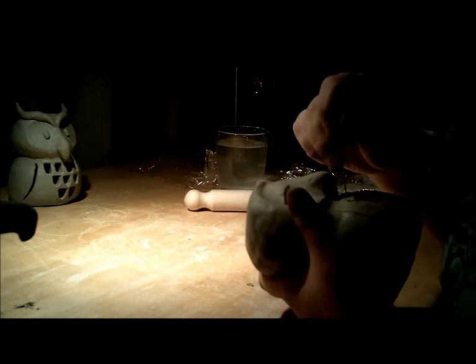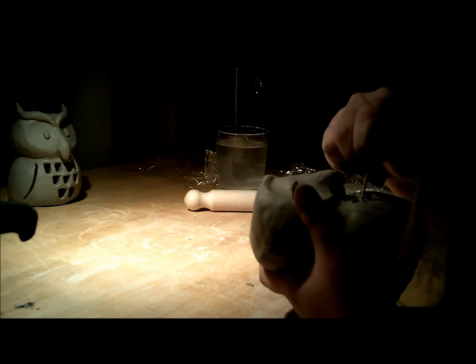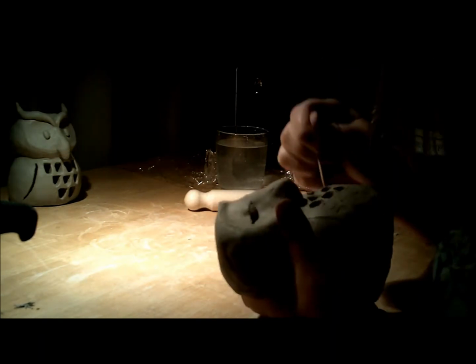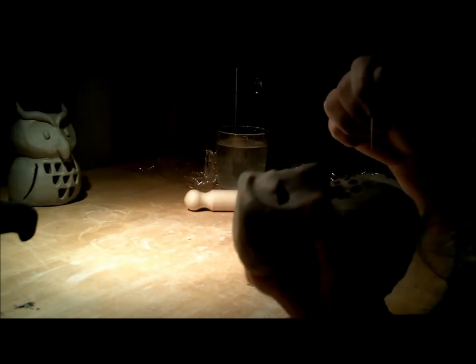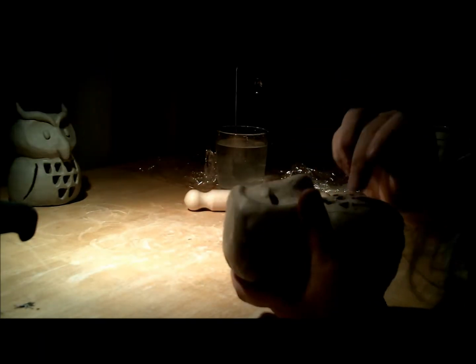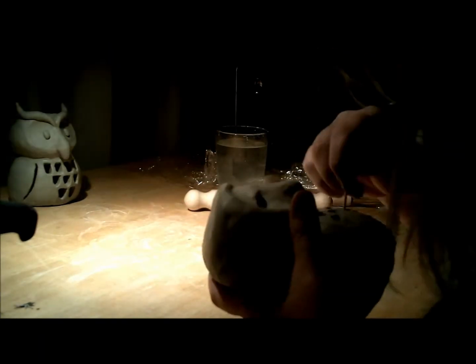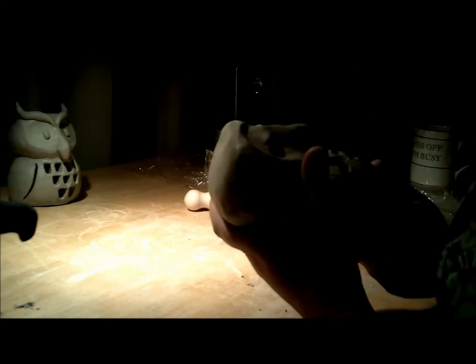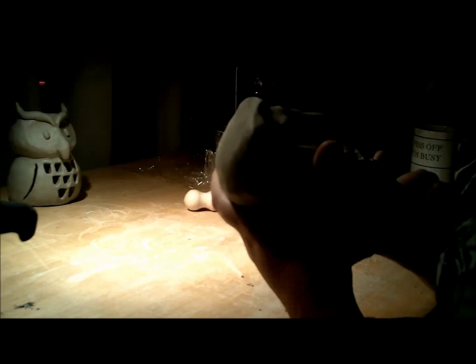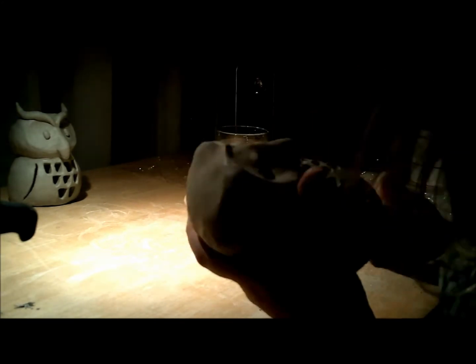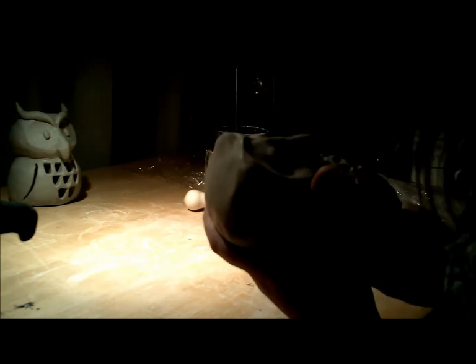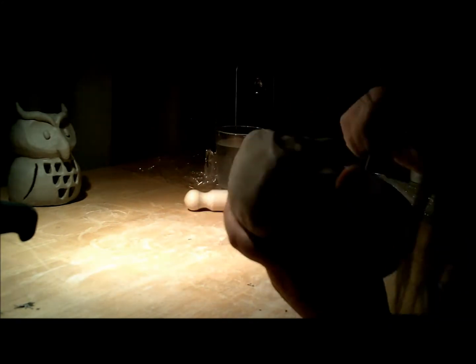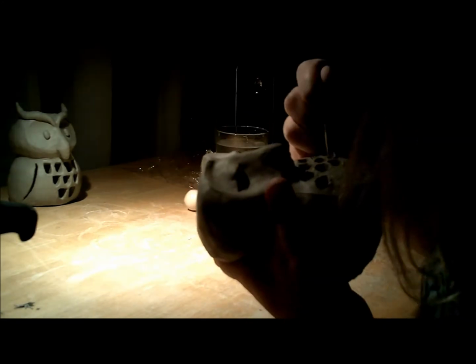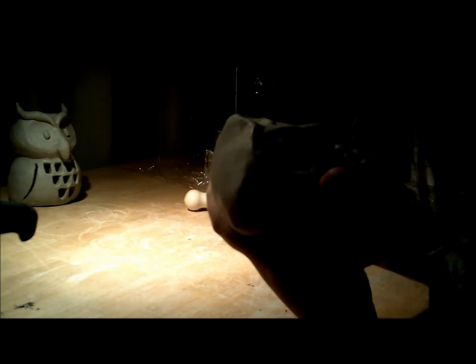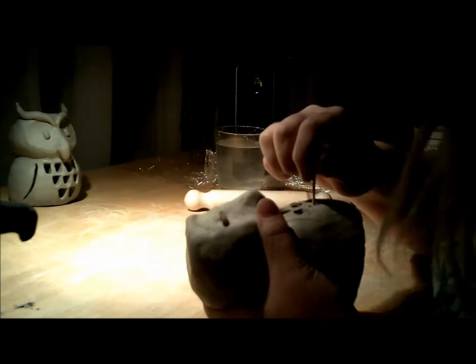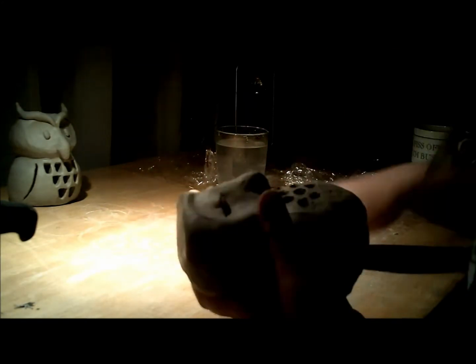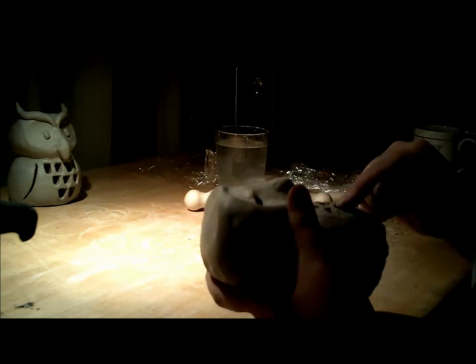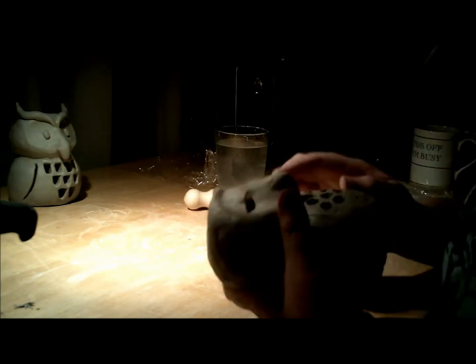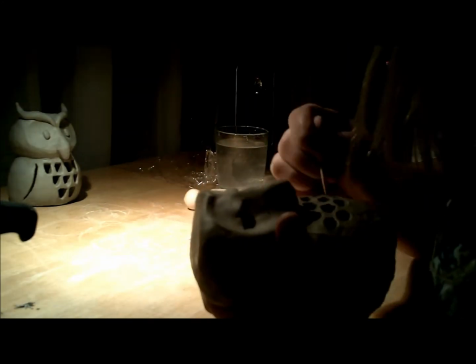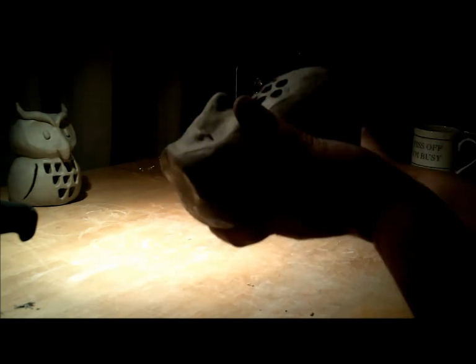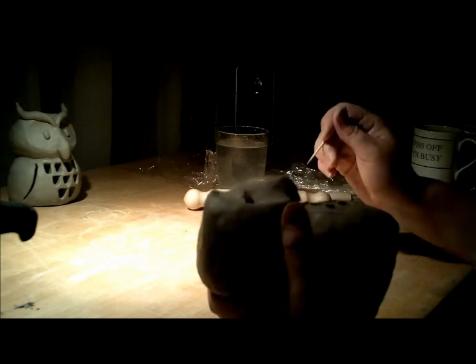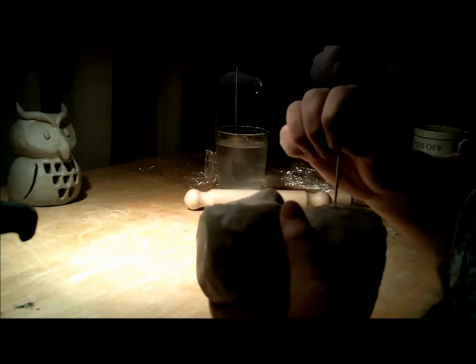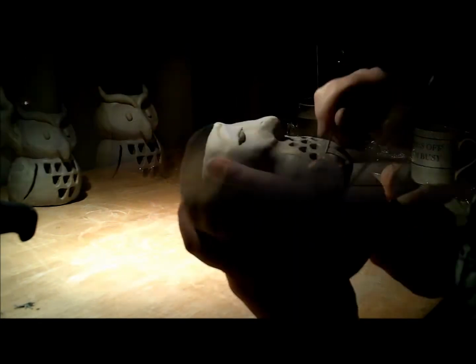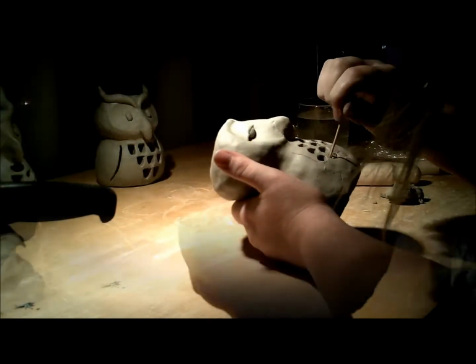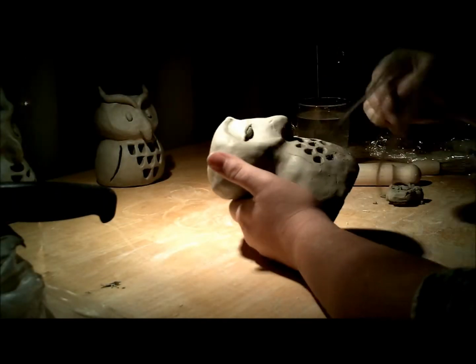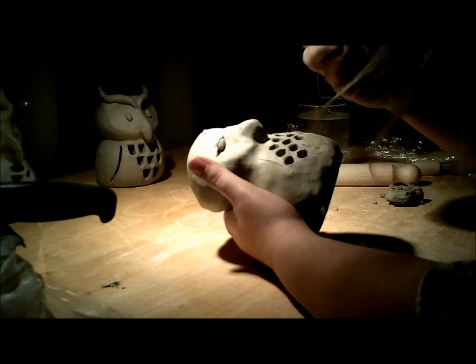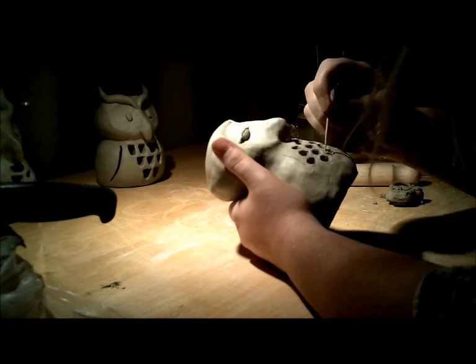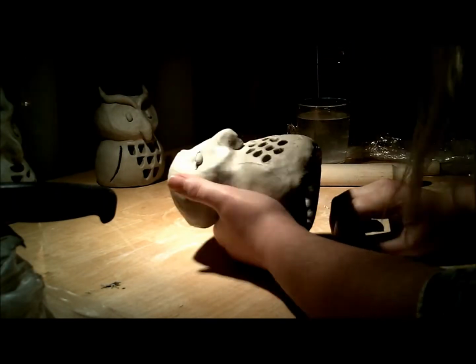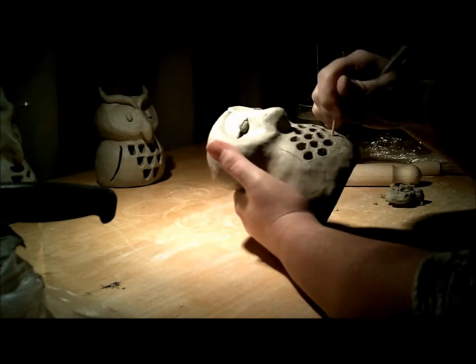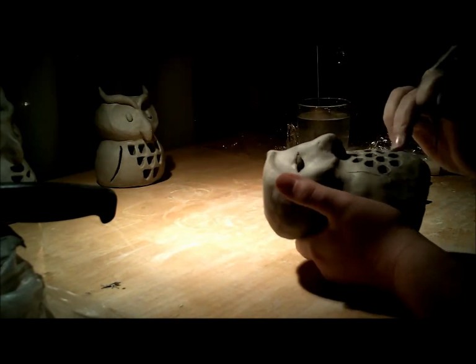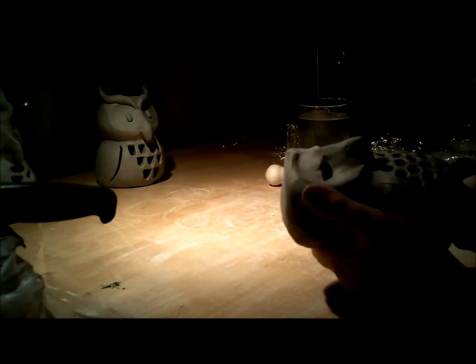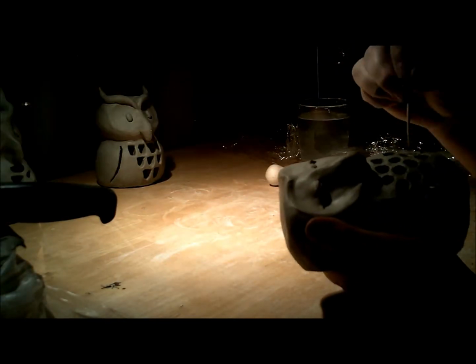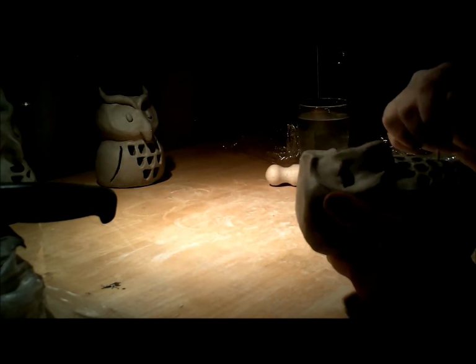Everybody knows, everybody knows where we're going. Yeah, we're going down. Everybody knows, everybody knows where we're going. Yeah, we're going down.